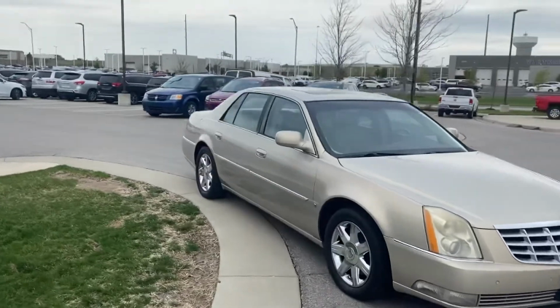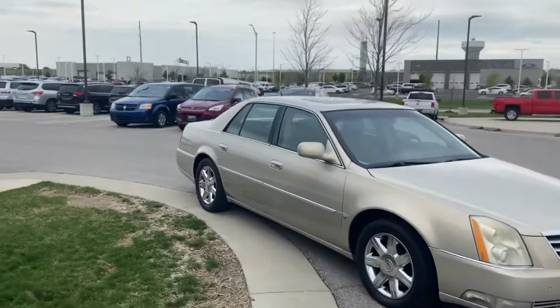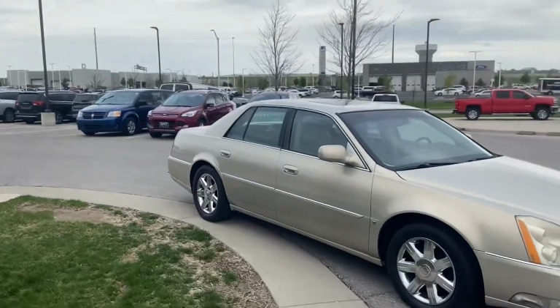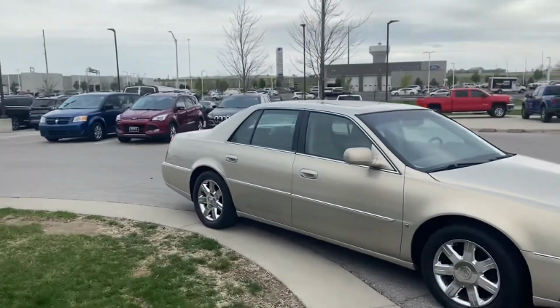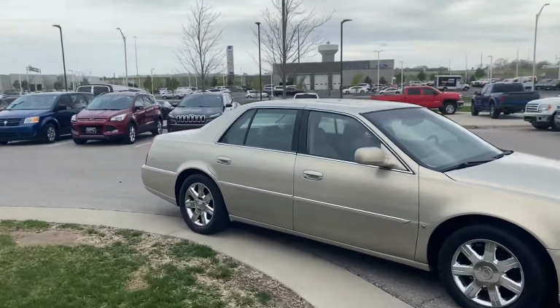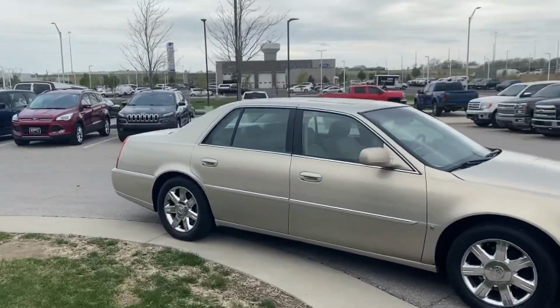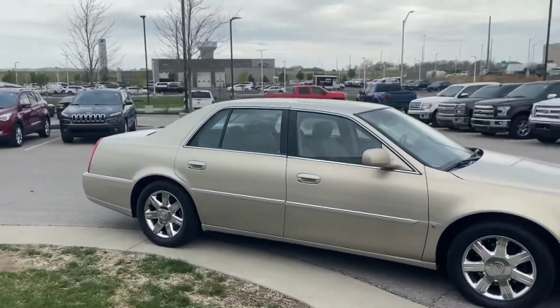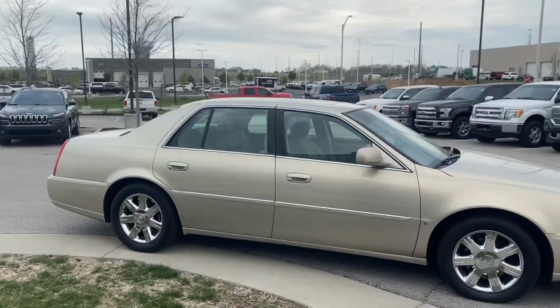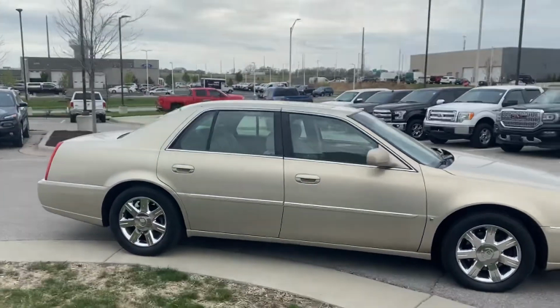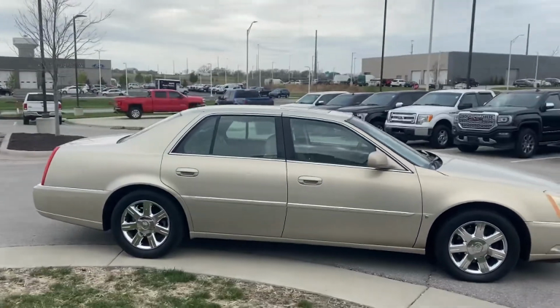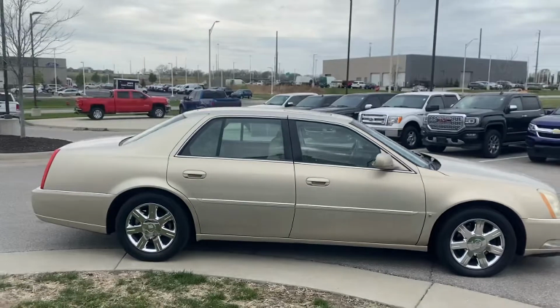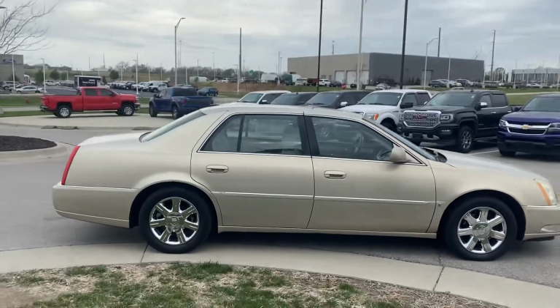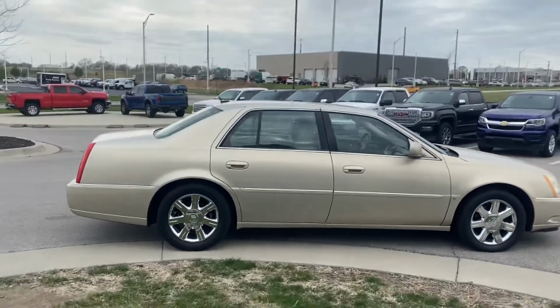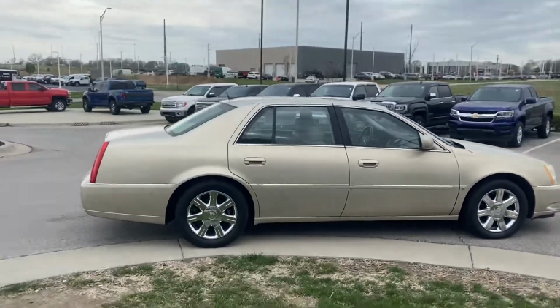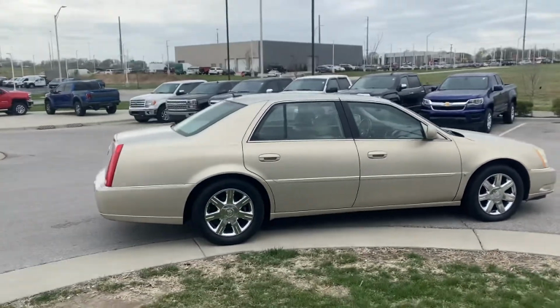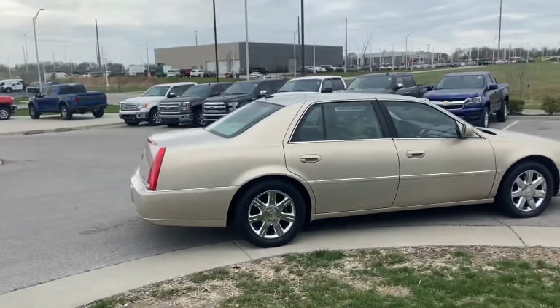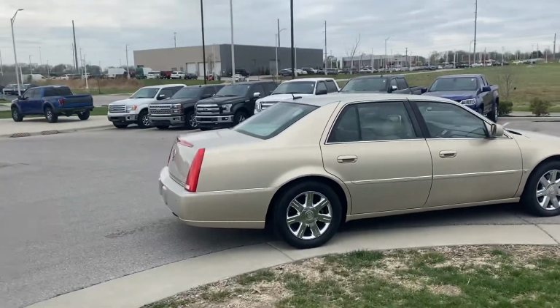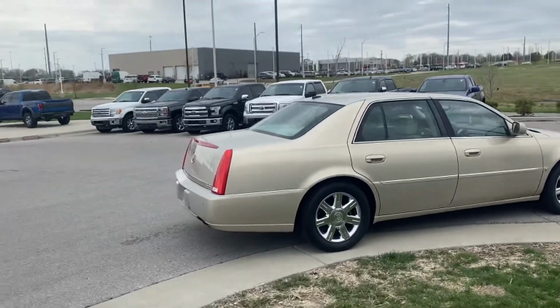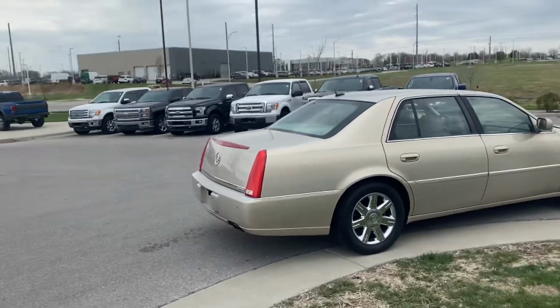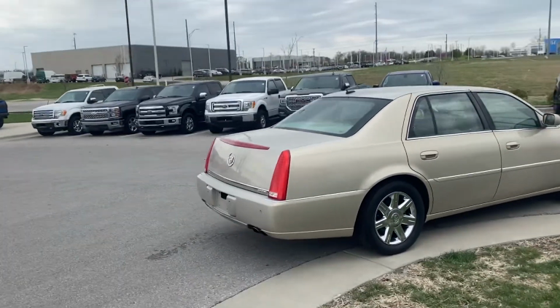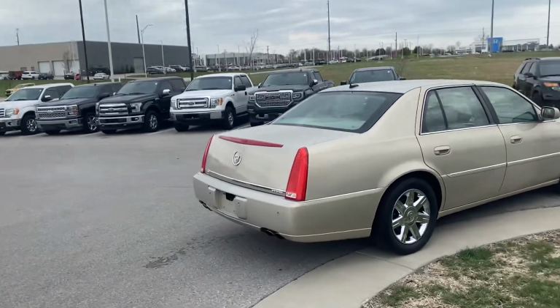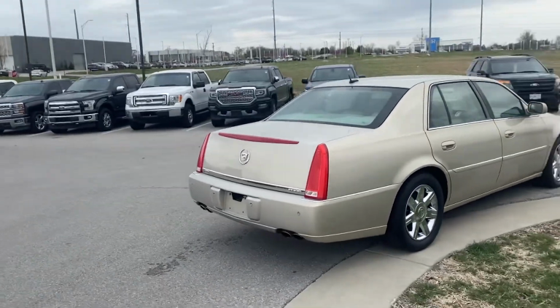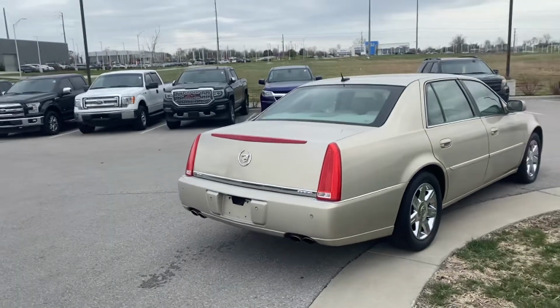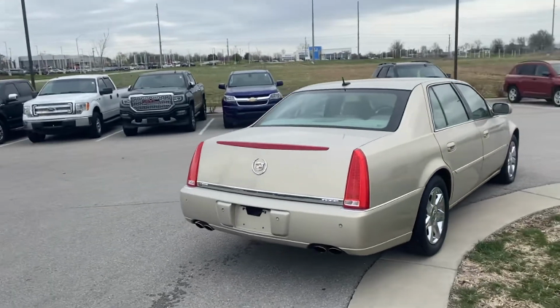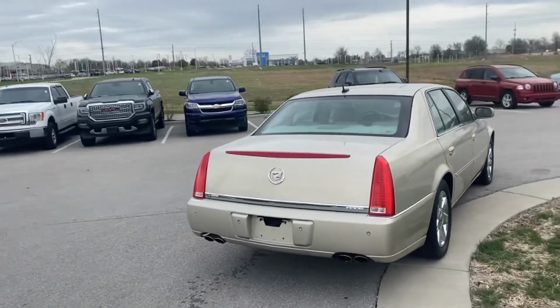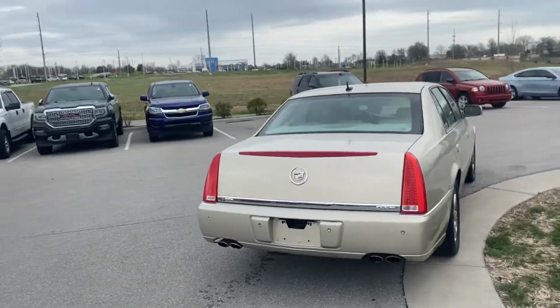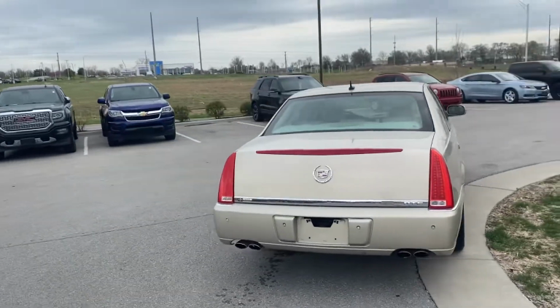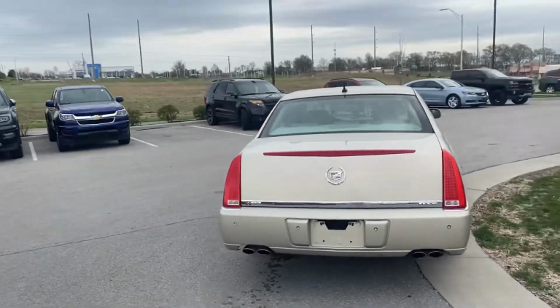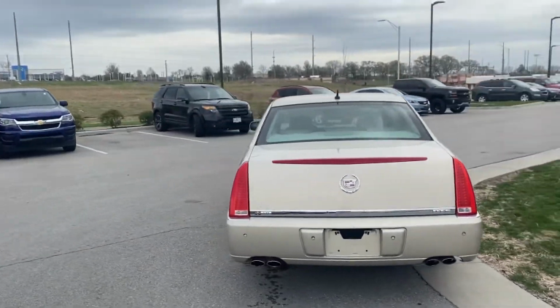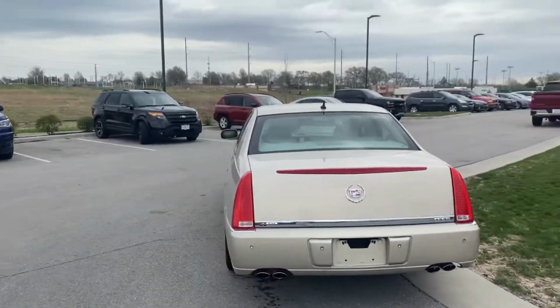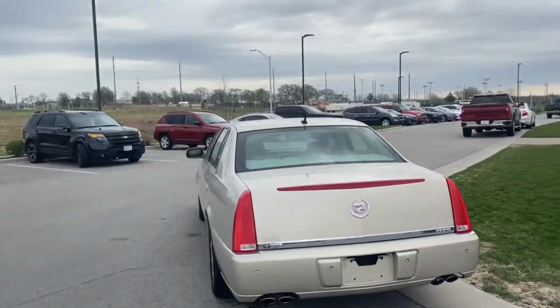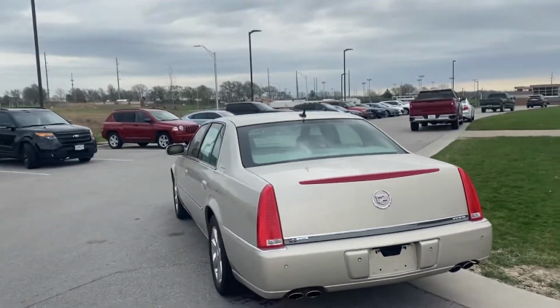No big dents, no big scratches. And let's be honest, it has that beautiful classic look. I absolutely love the color of the vehicle. And you're probably like me — the V8 is probably your favorite part.